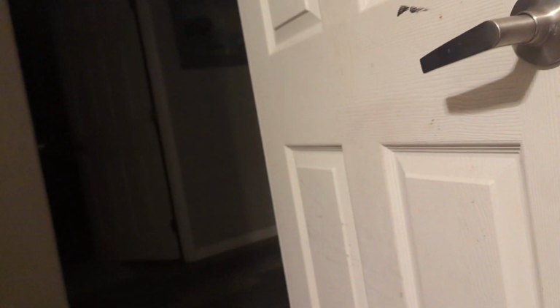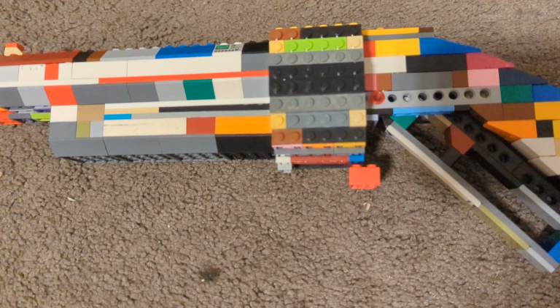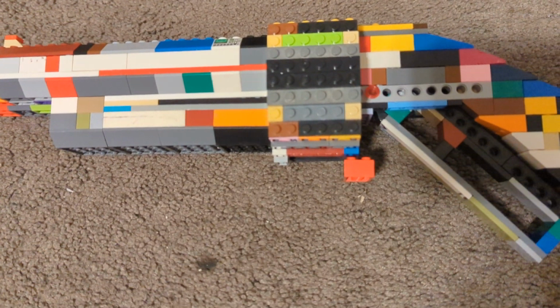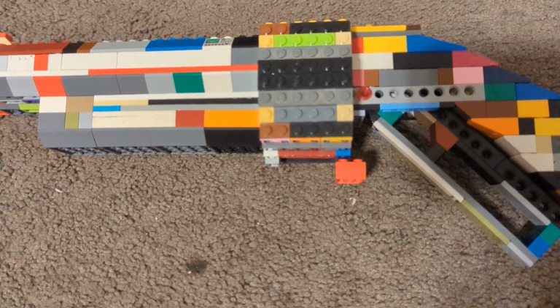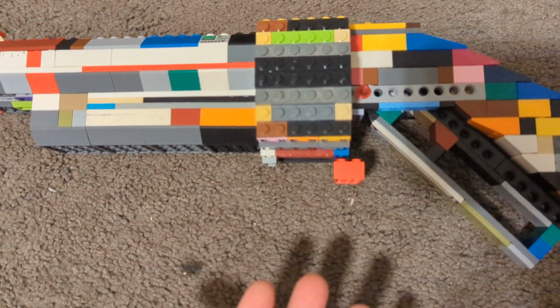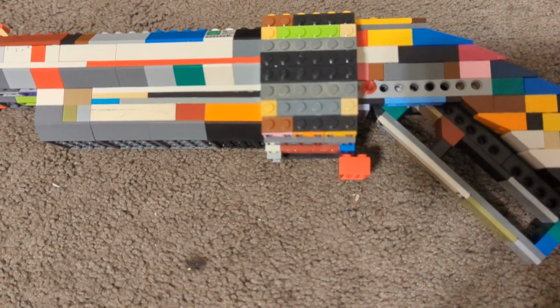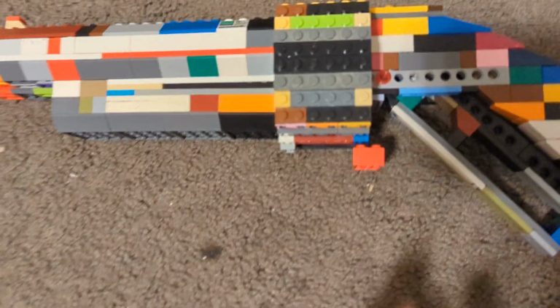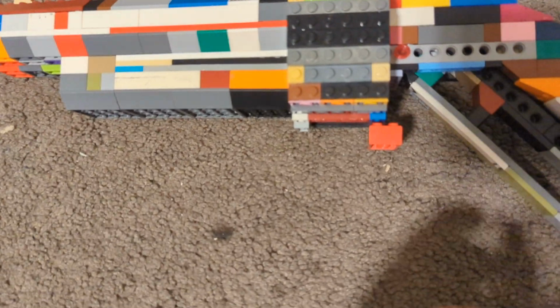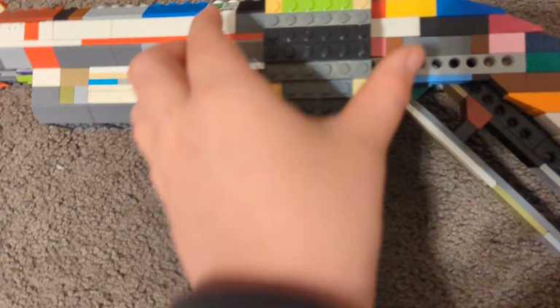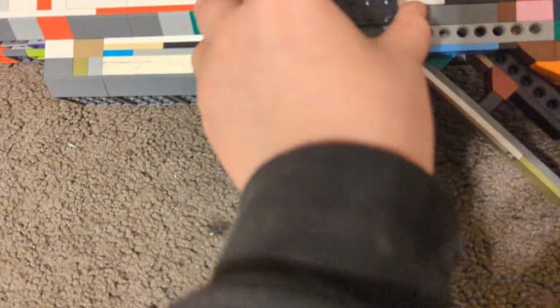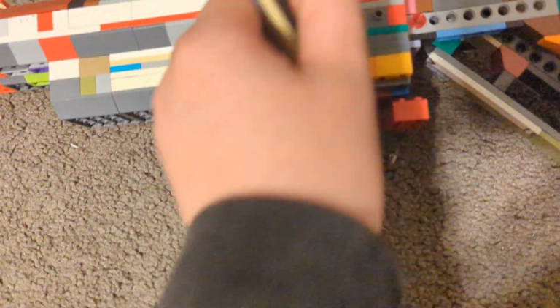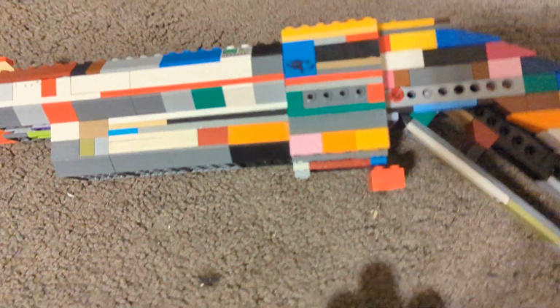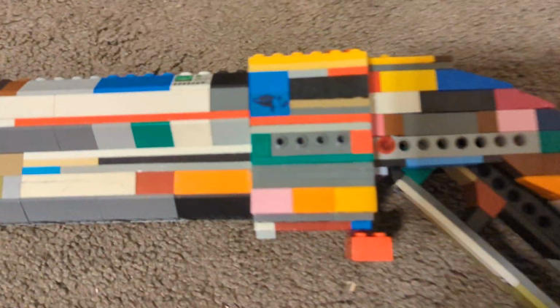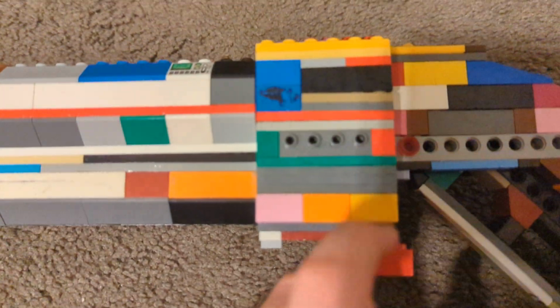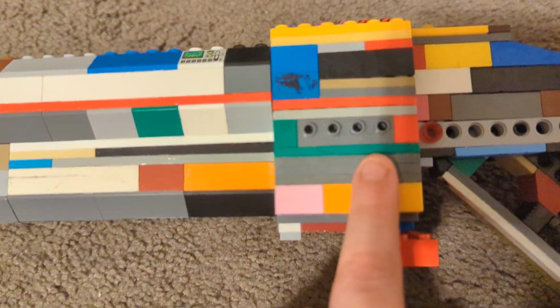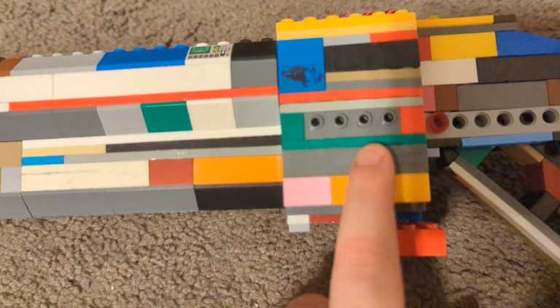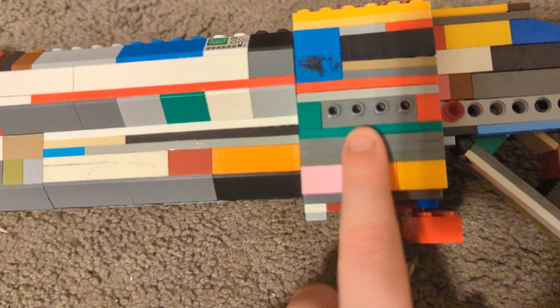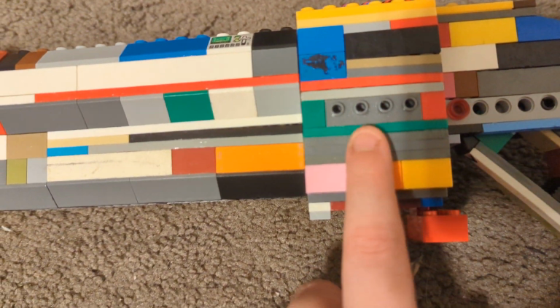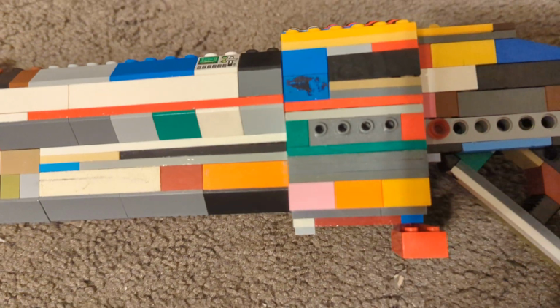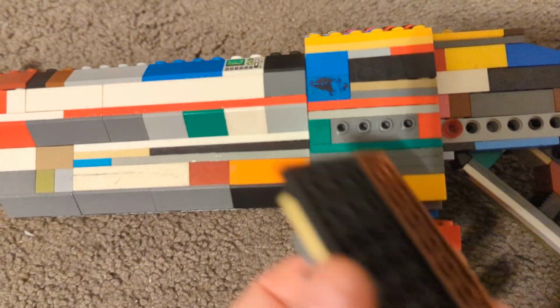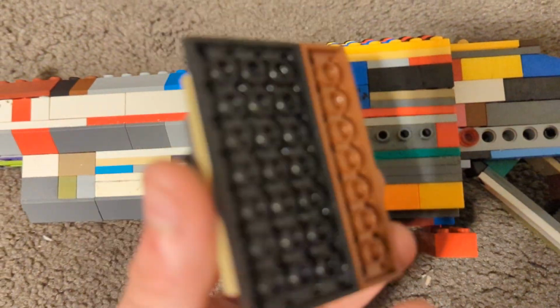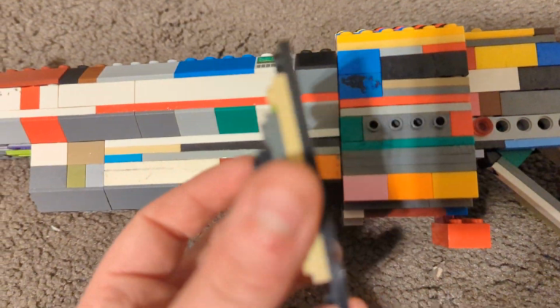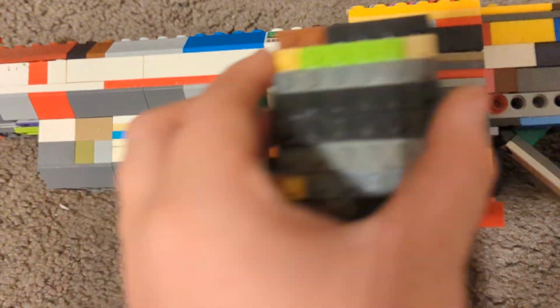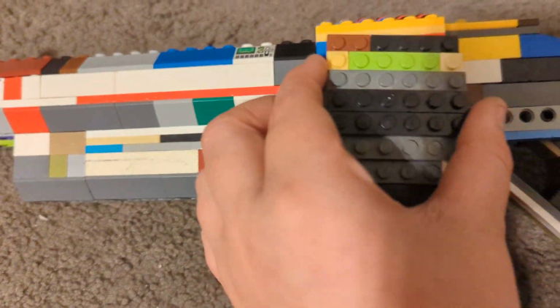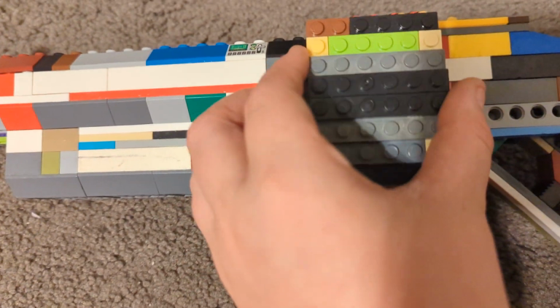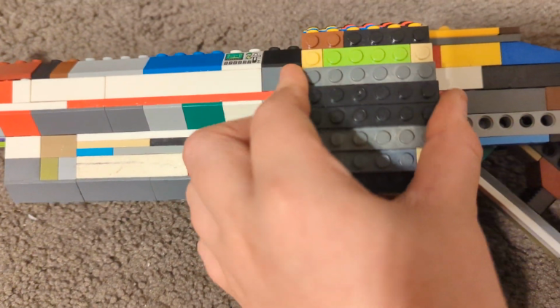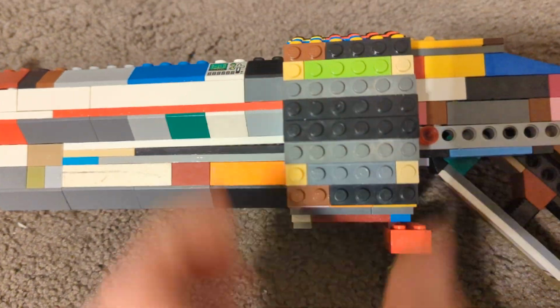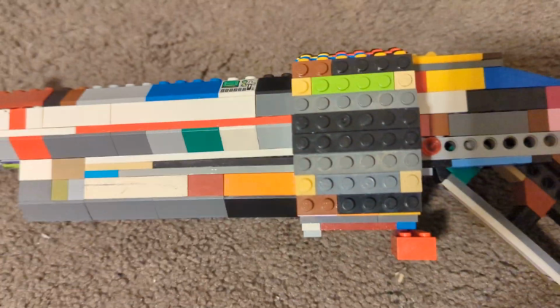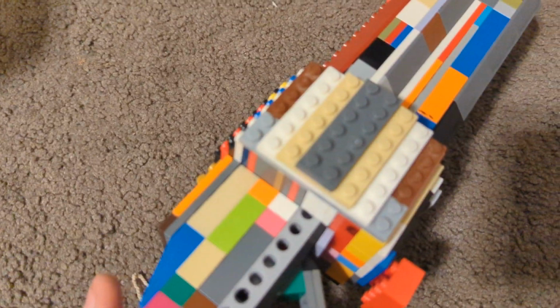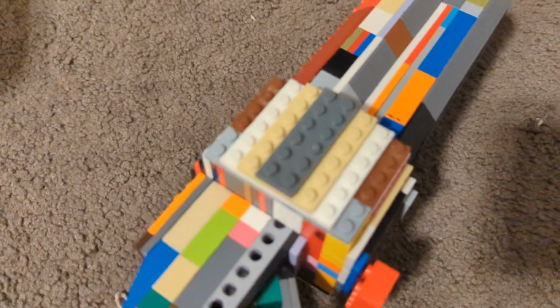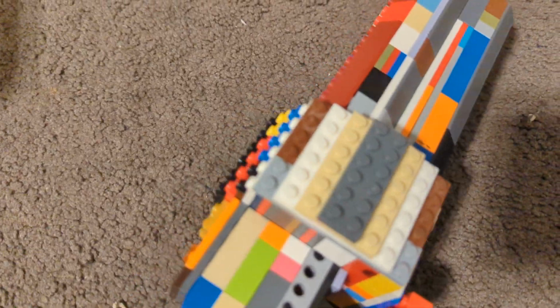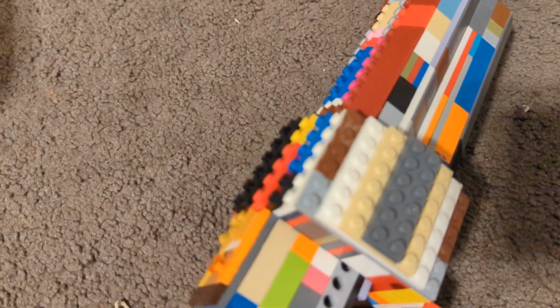This gun utilizes a lot of building techniques like SNOT. This panel here is held on by SNOT — SNOT is actually 'studs not on top' — which allows me to put this plate right on the side of the cylinder like that. I did the exact same for the other side.